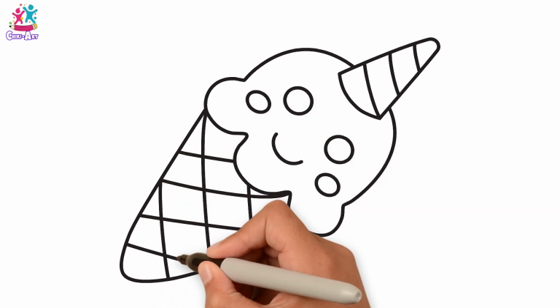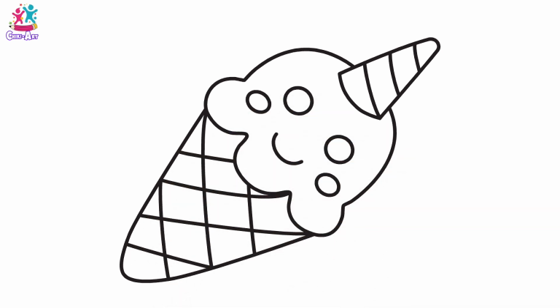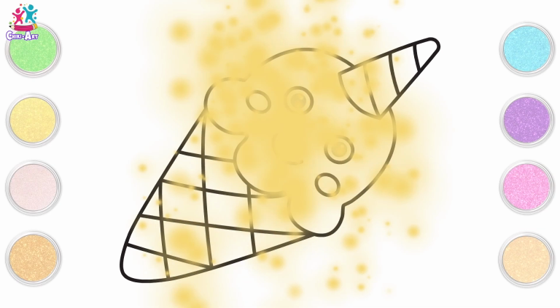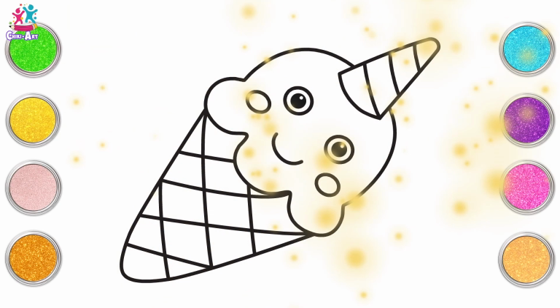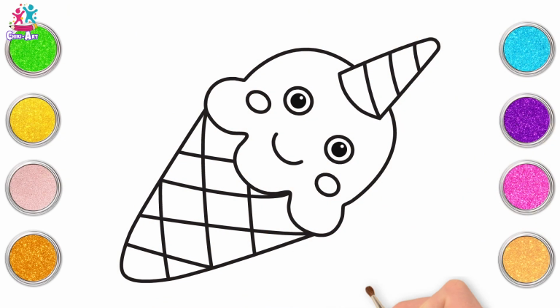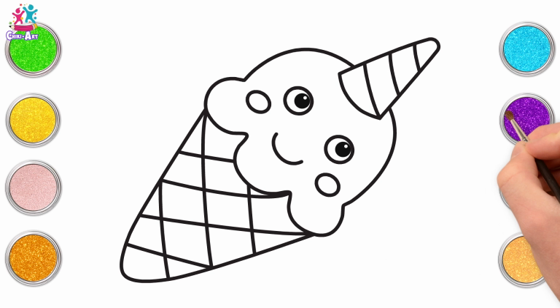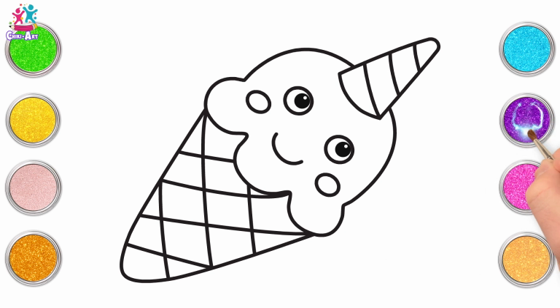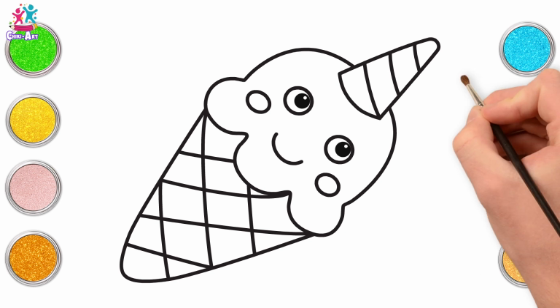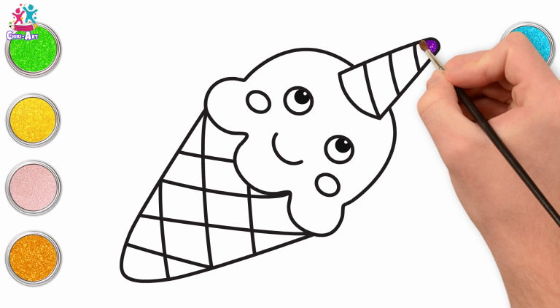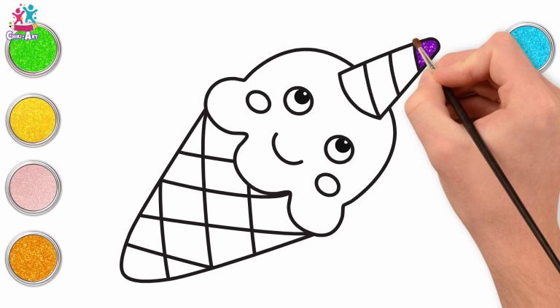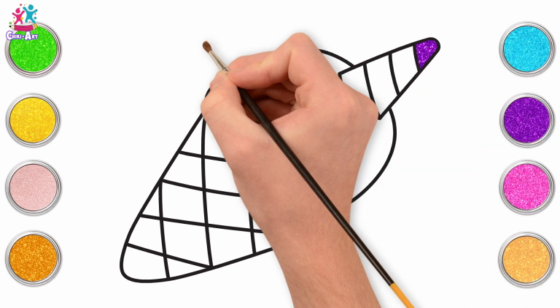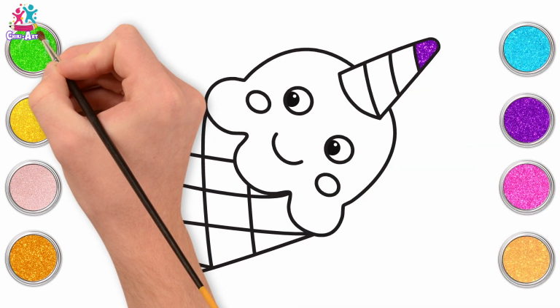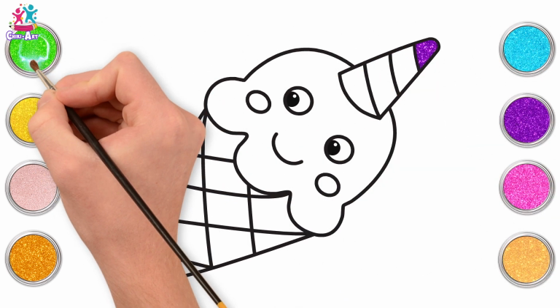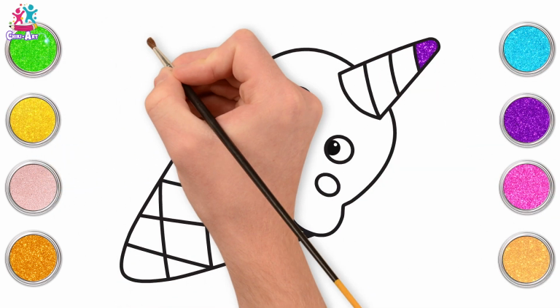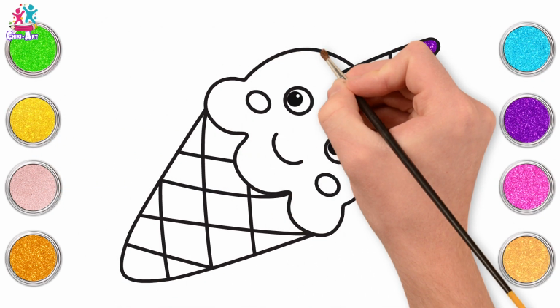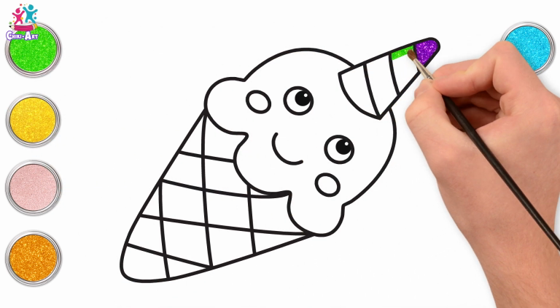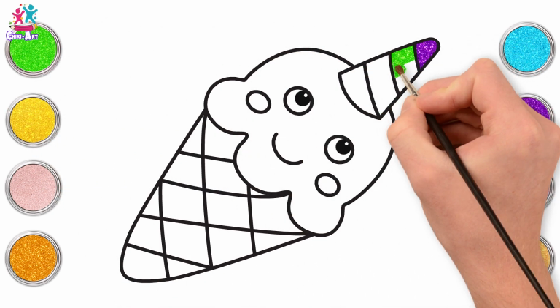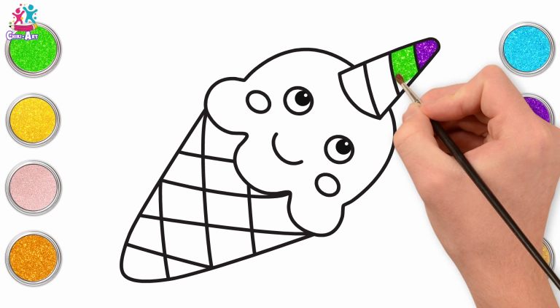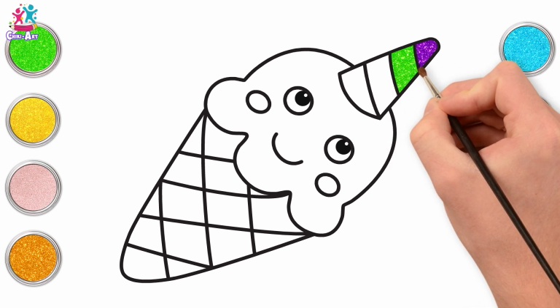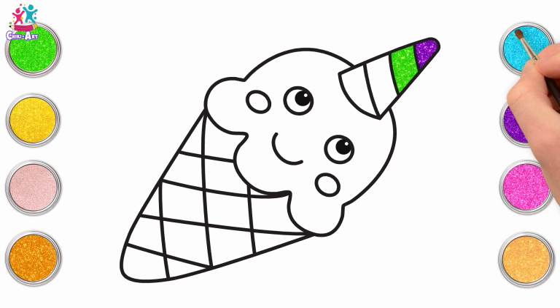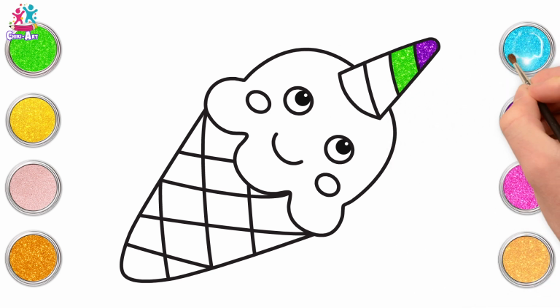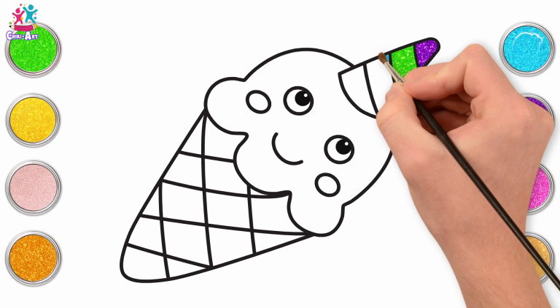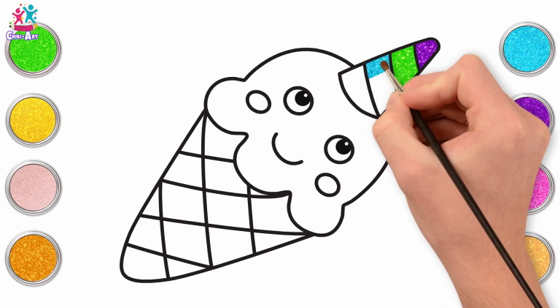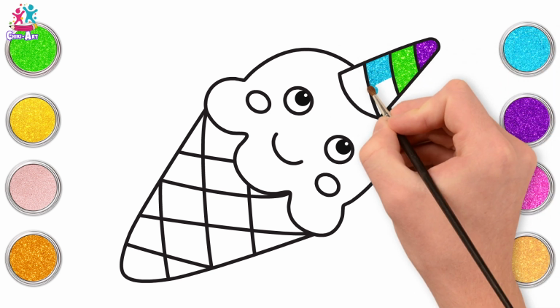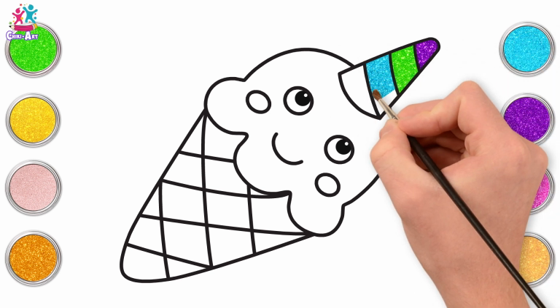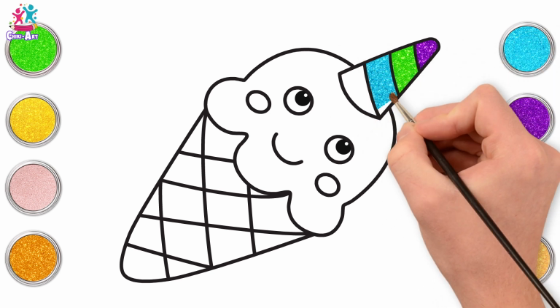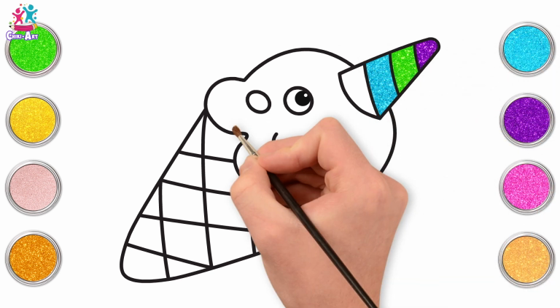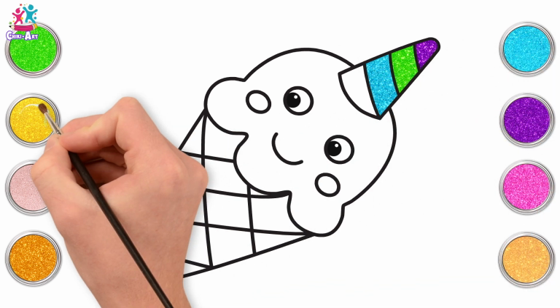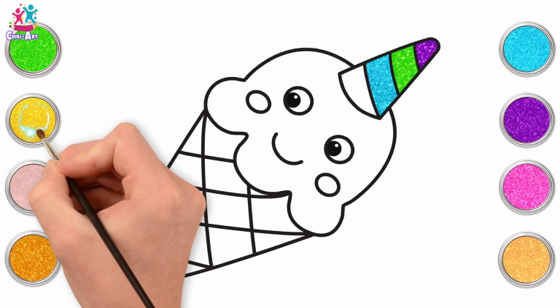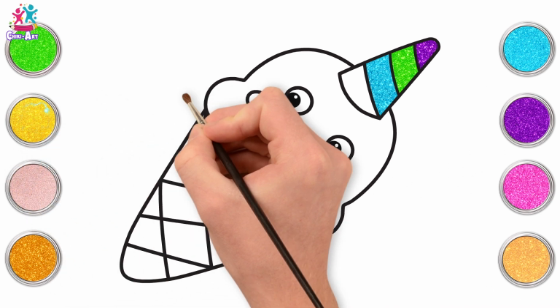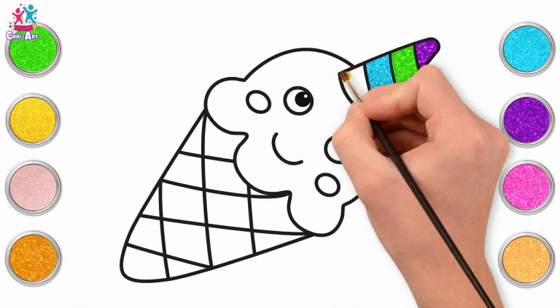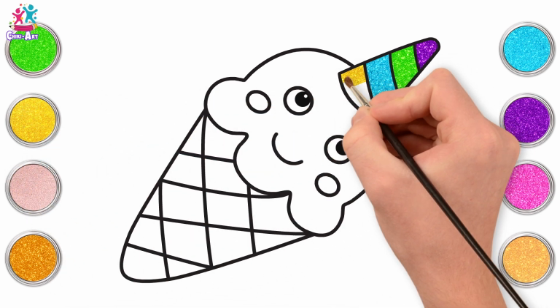Criss cross. Lovely. Time to paint. Starting with purple on top of our horn. Then green. And then let's go for blue. What do you think should go next? Yellow. What a great idea.